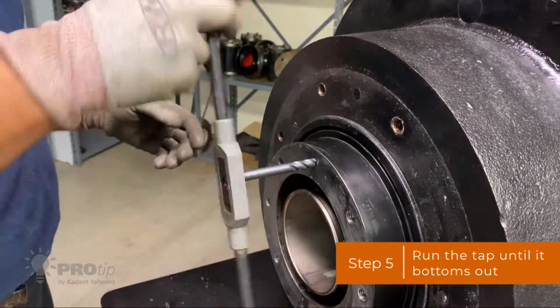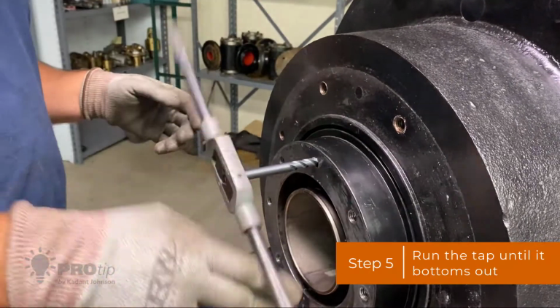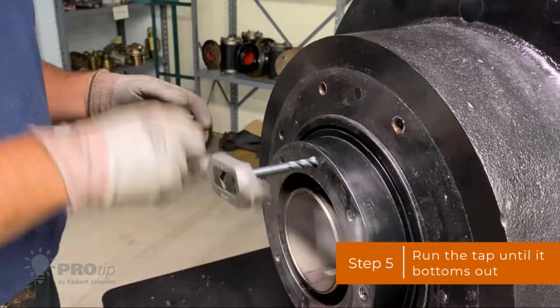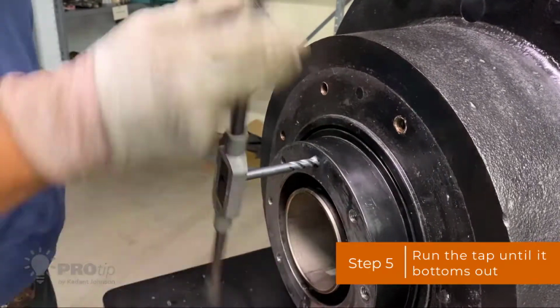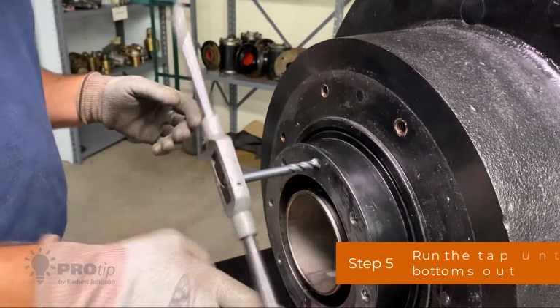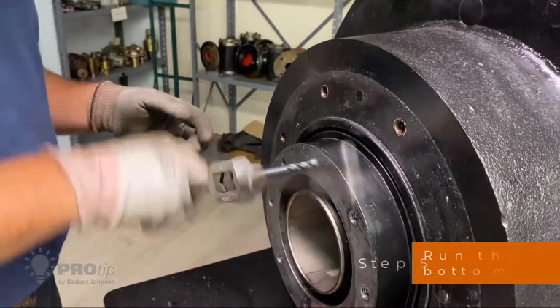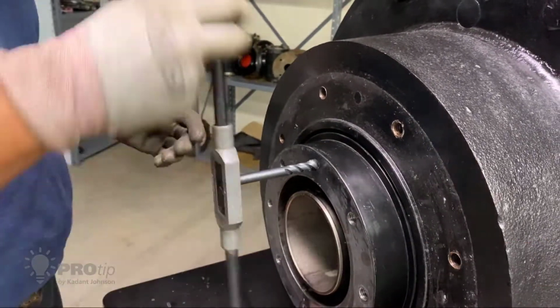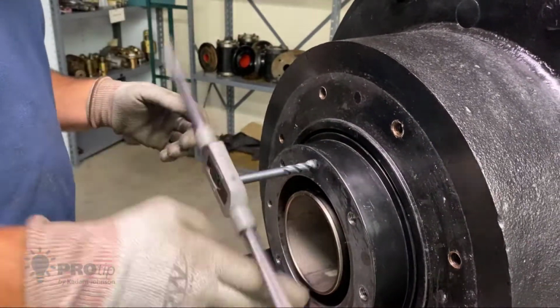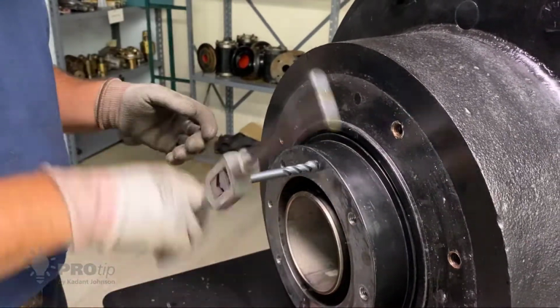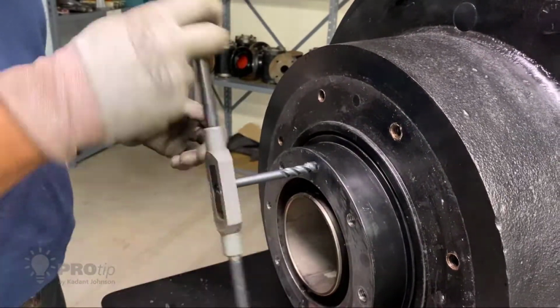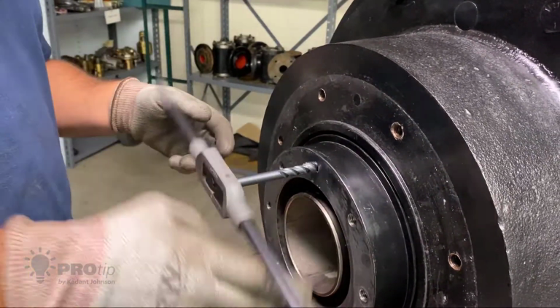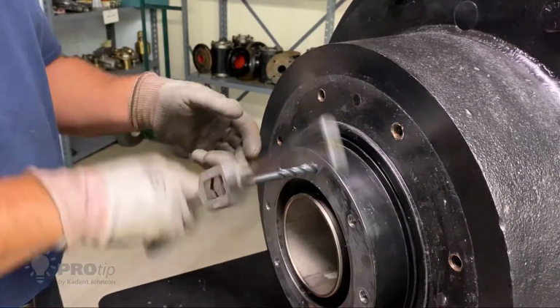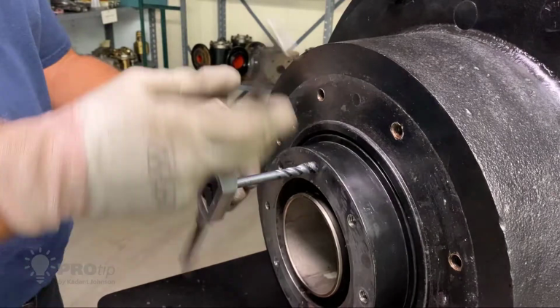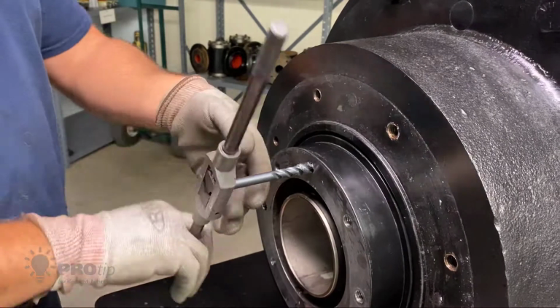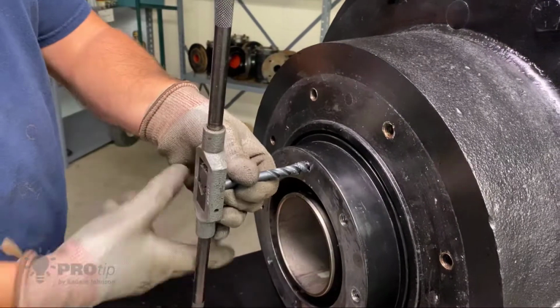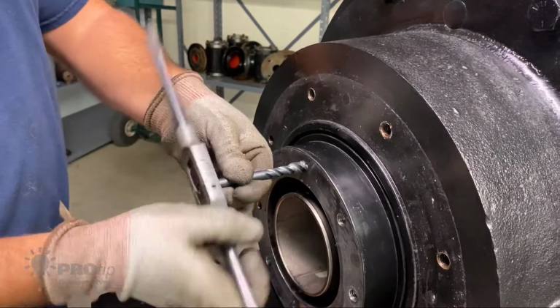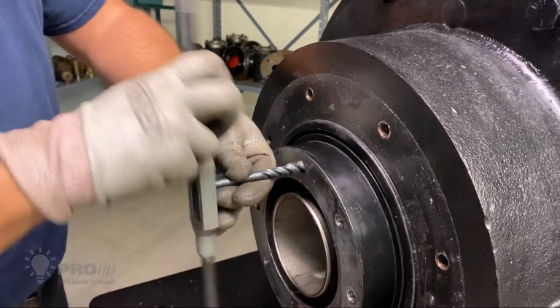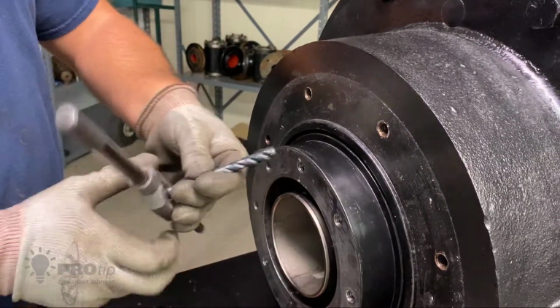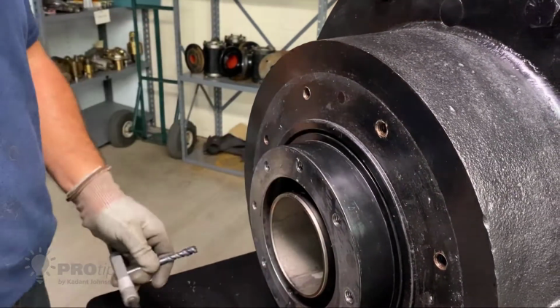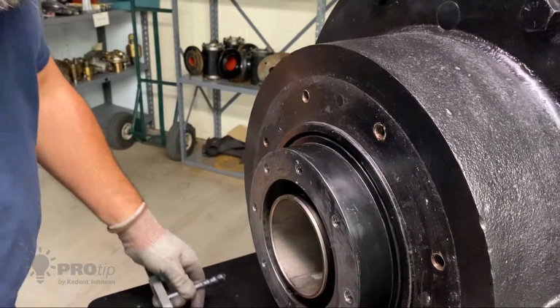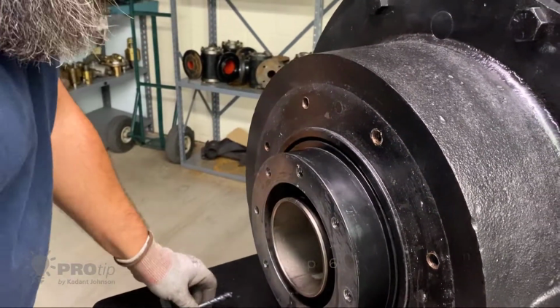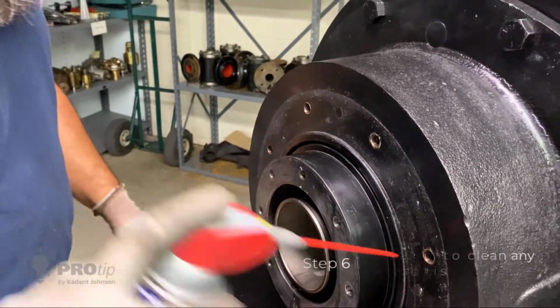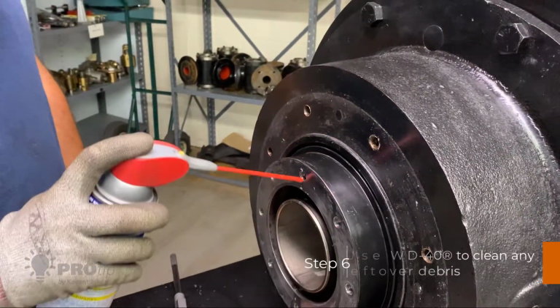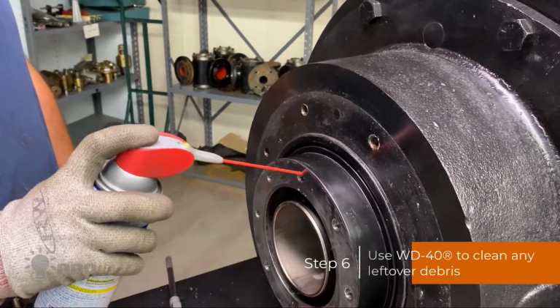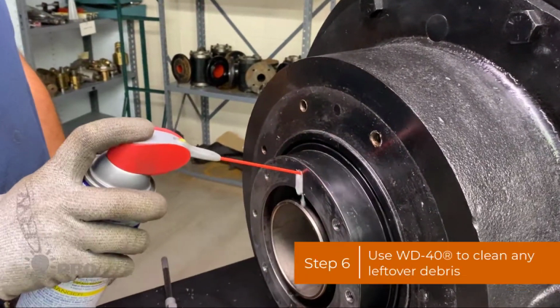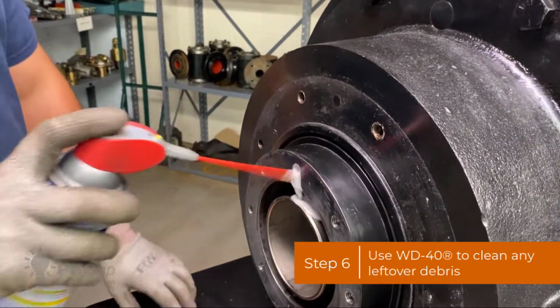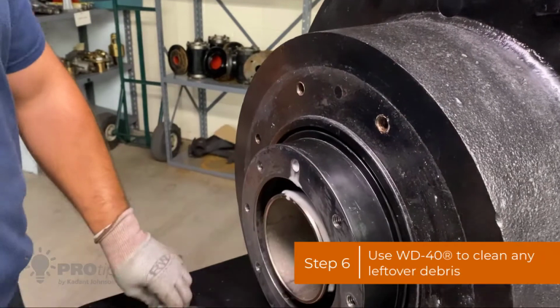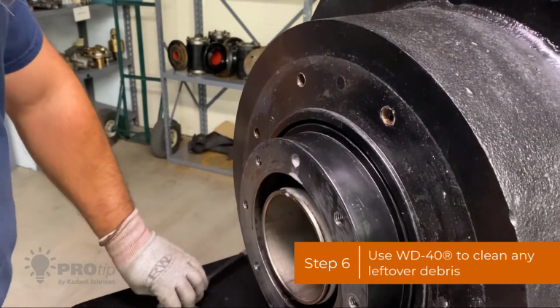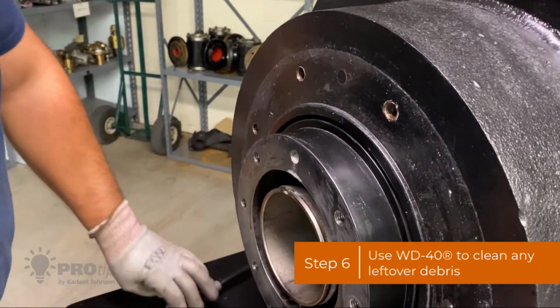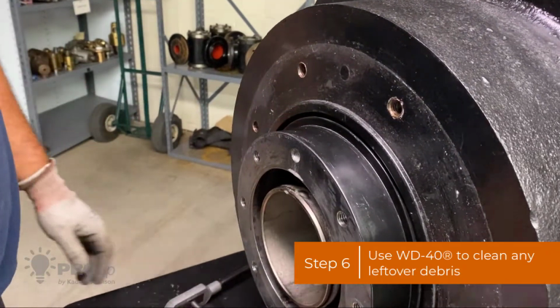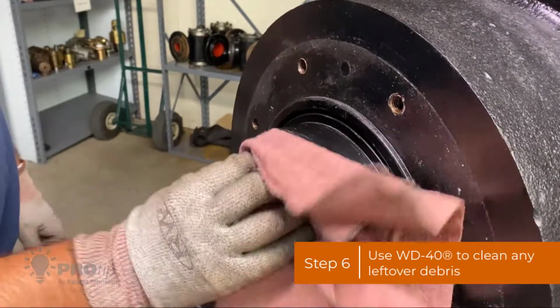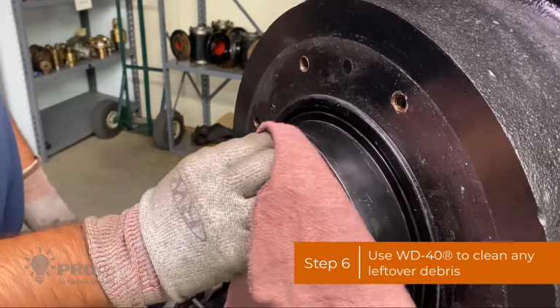Take it back out. I usually take this again and clean it out, and usually you have some debris that falls out.